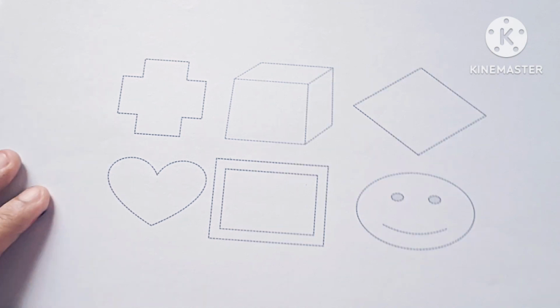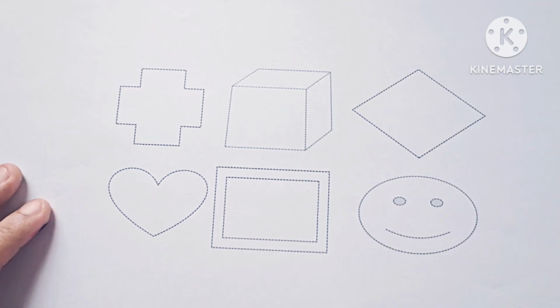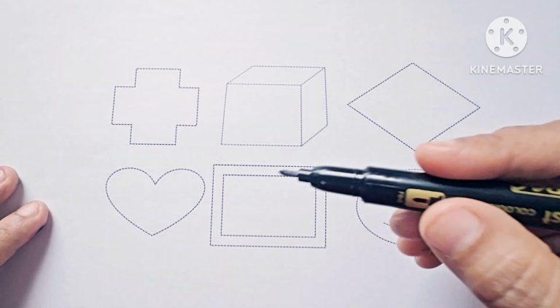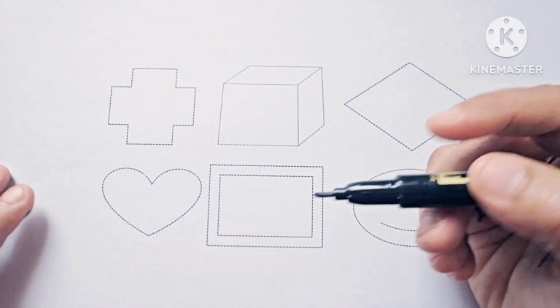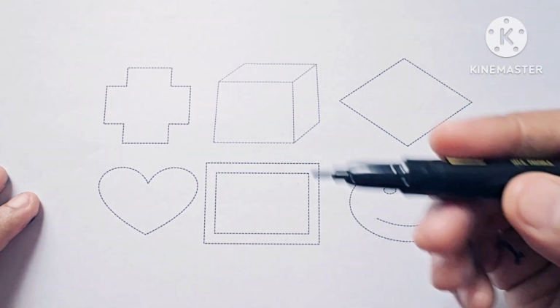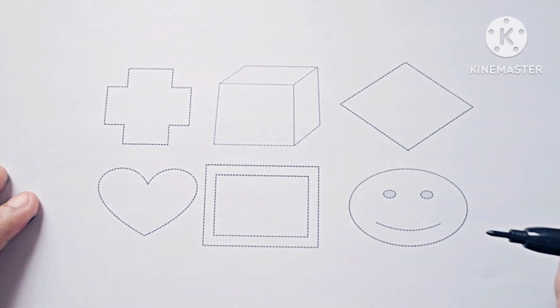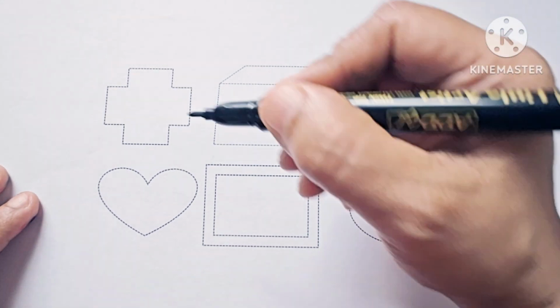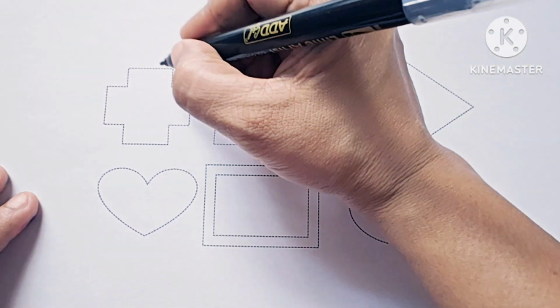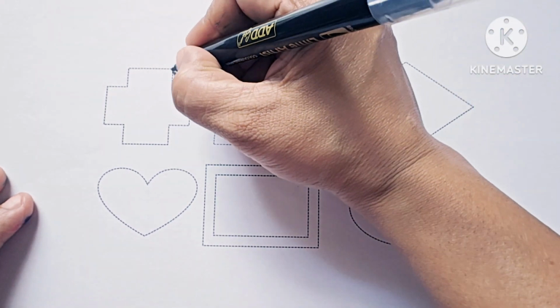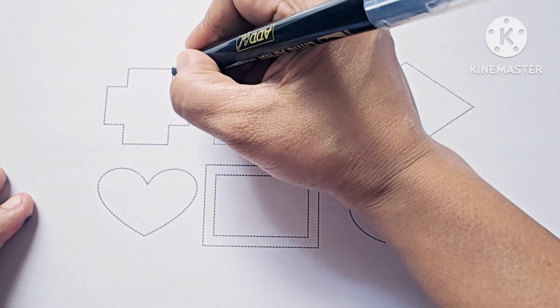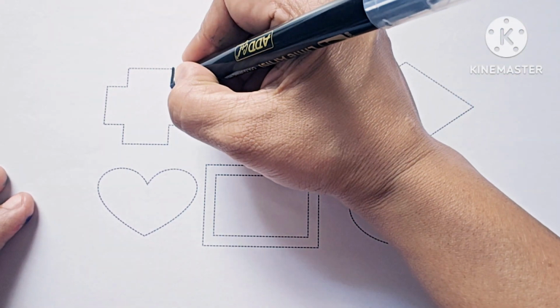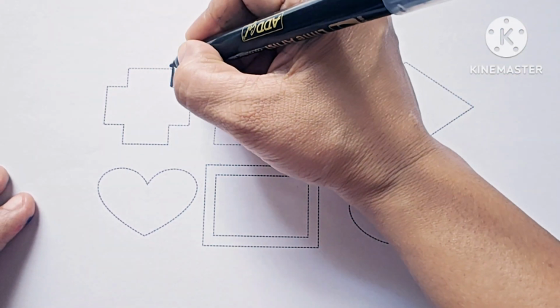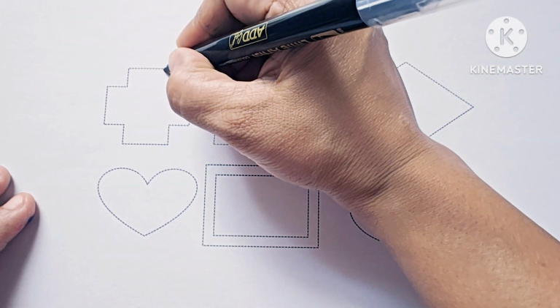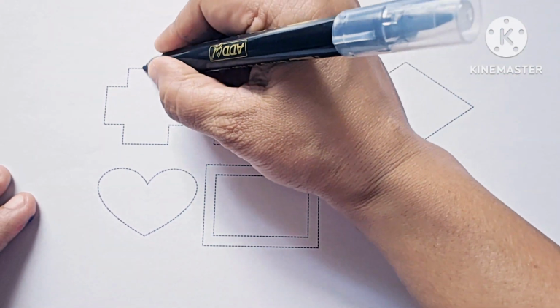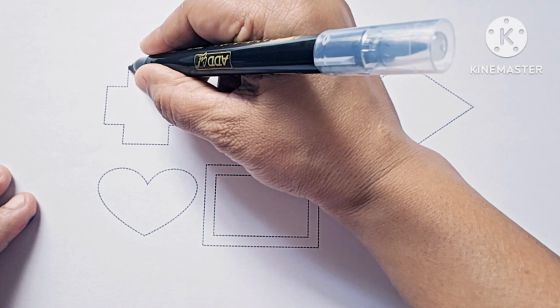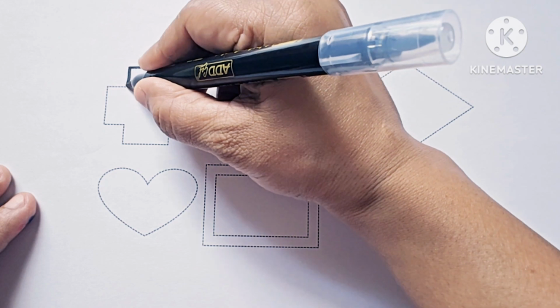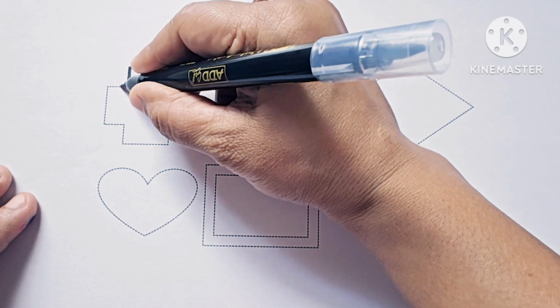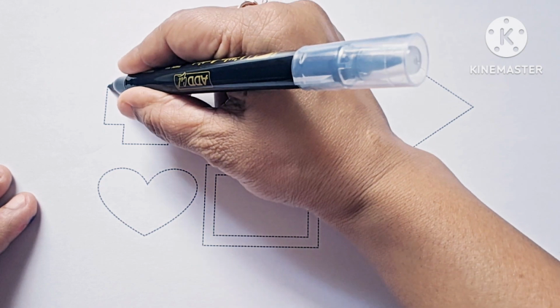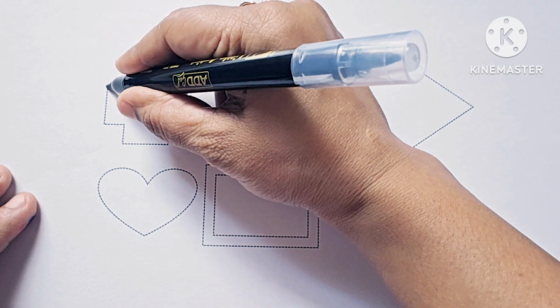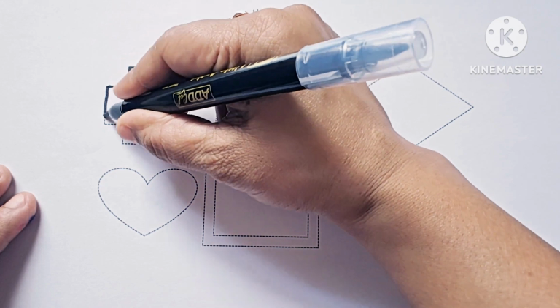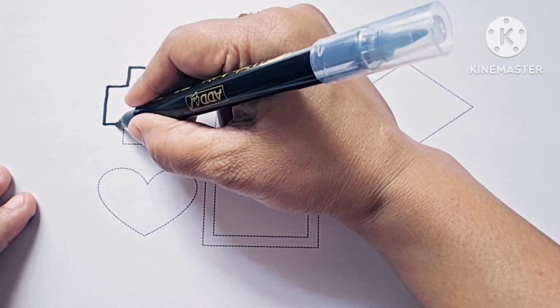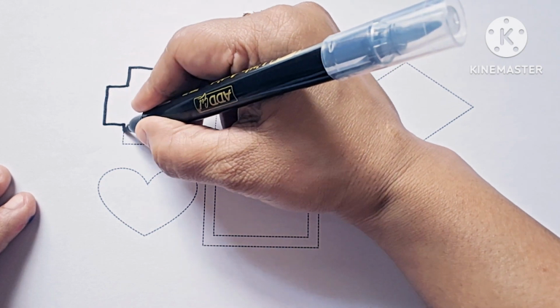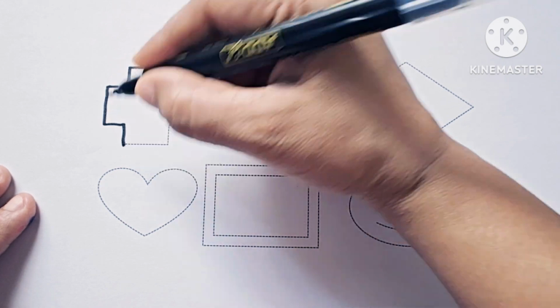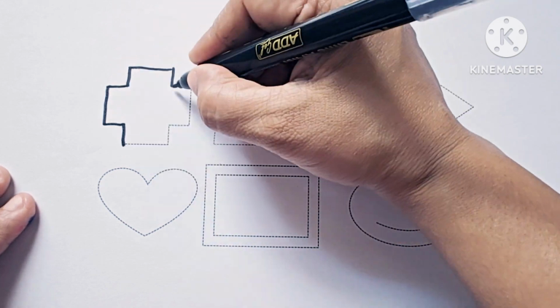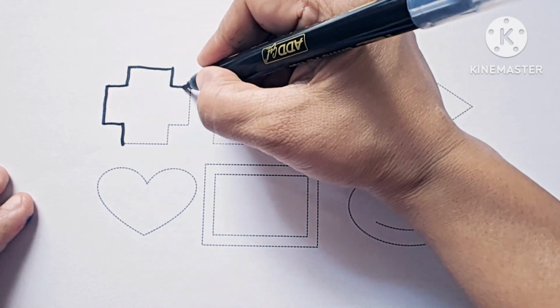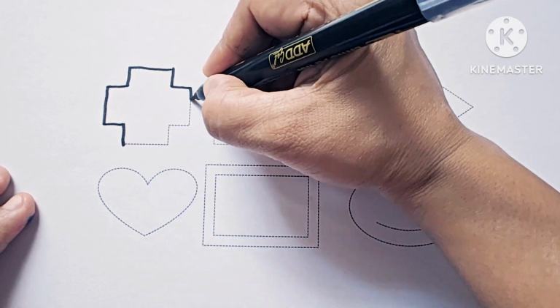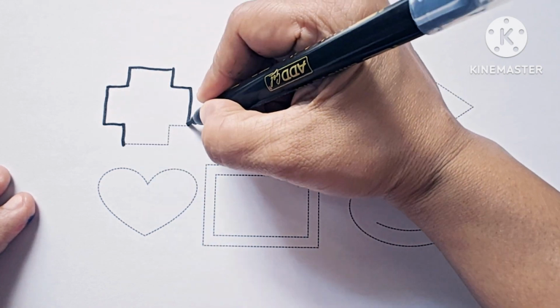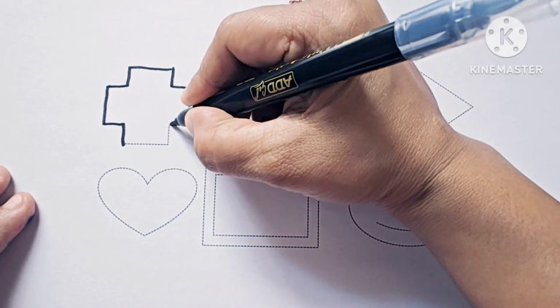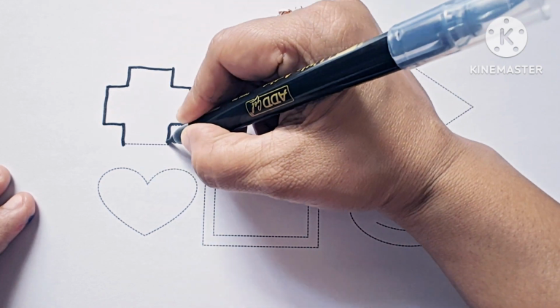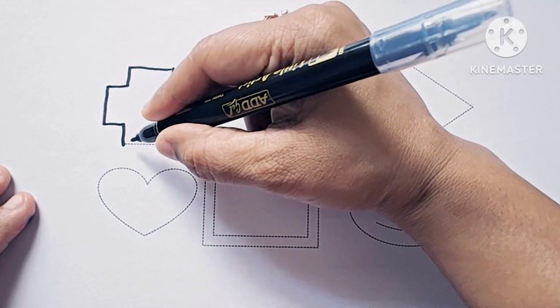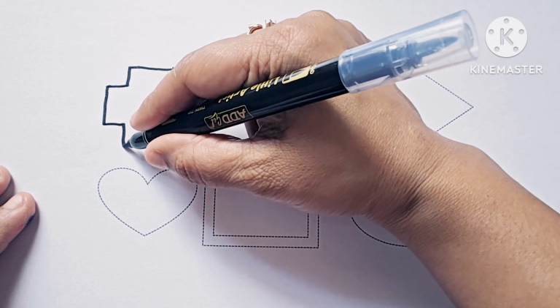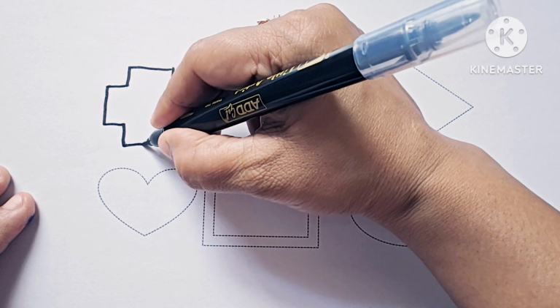Let us draw the shapes and symbols. This is cross. It is a symbol. Cross is a symbol.